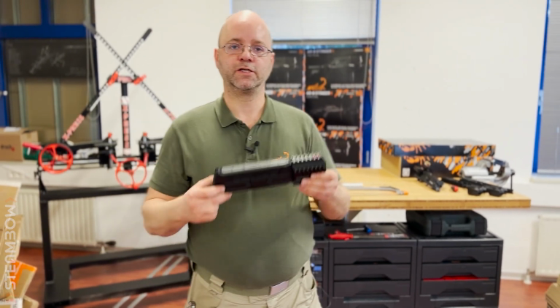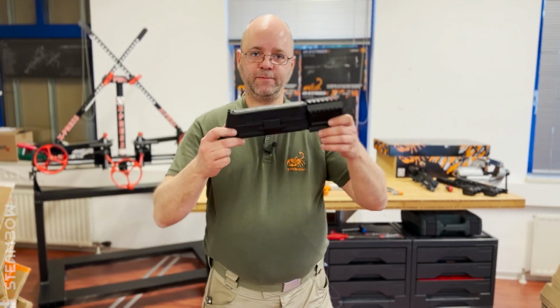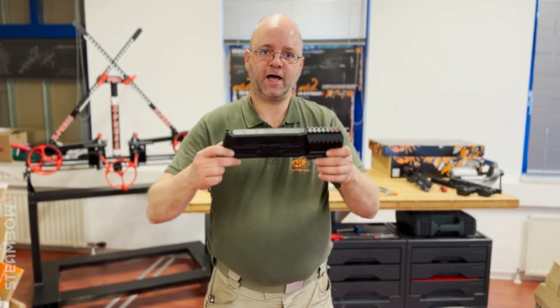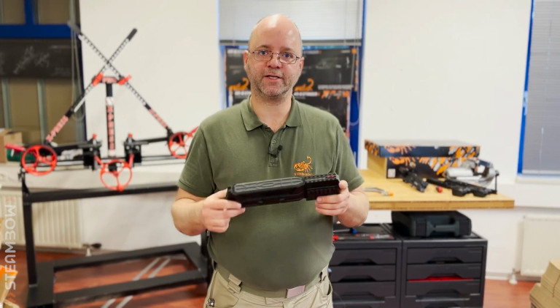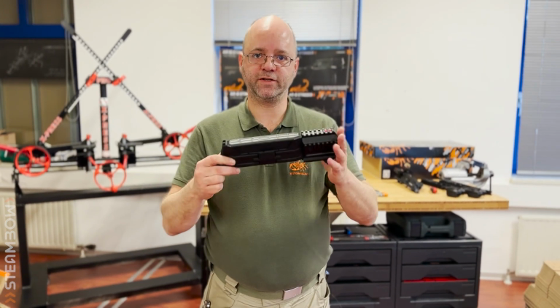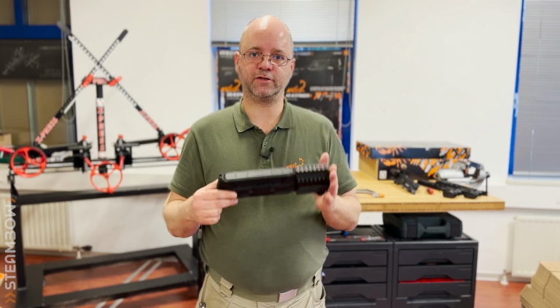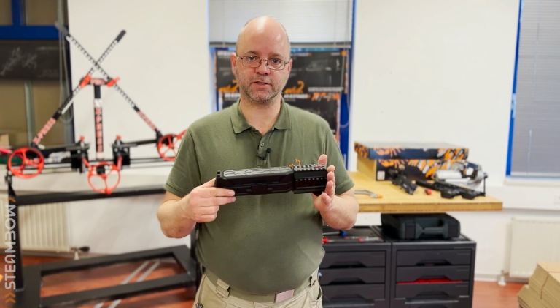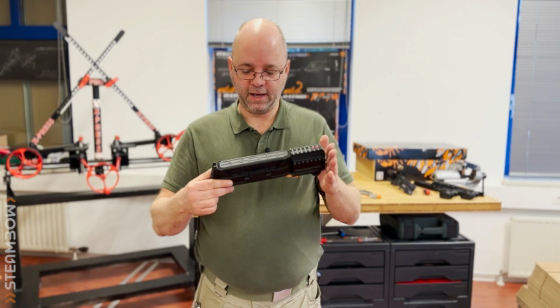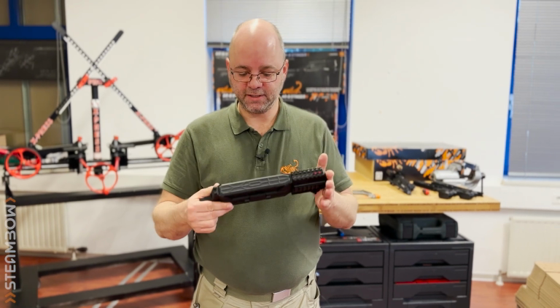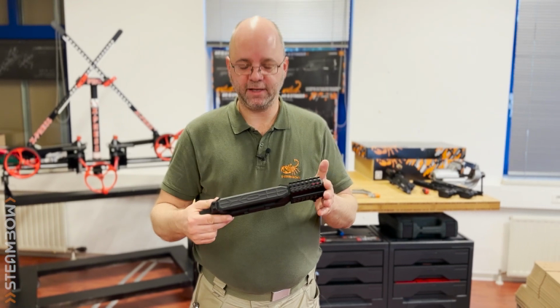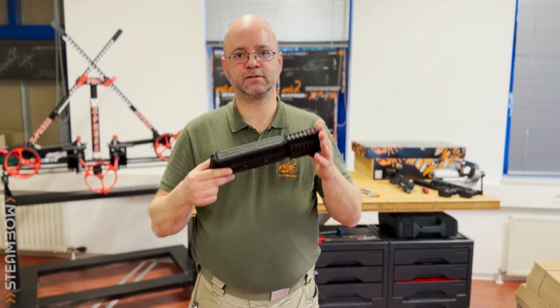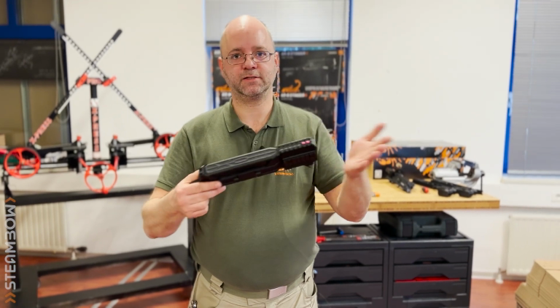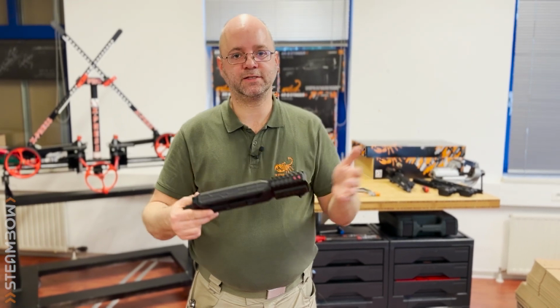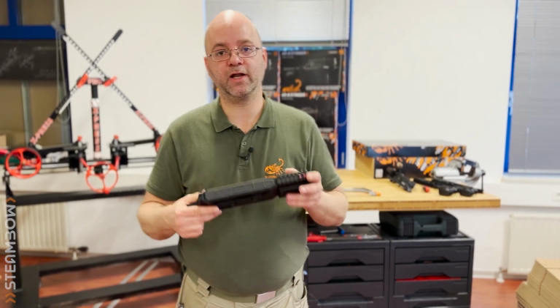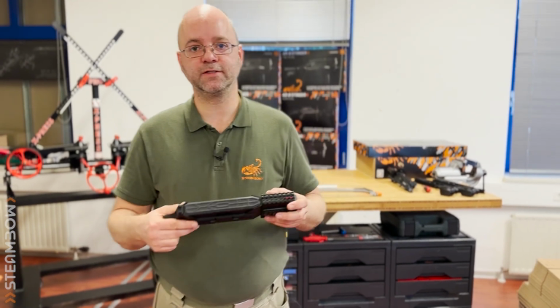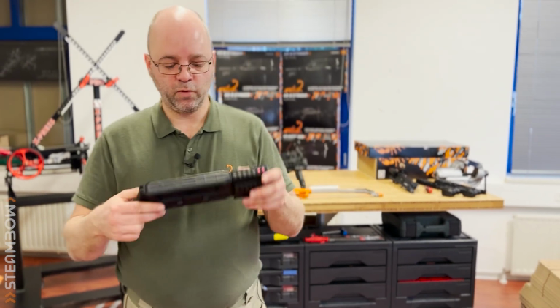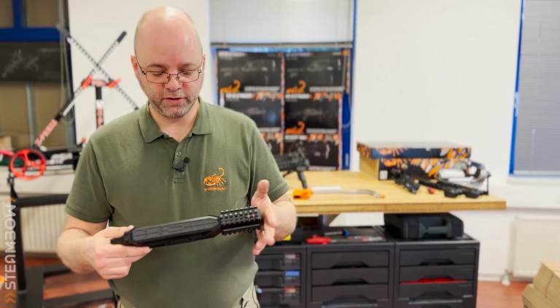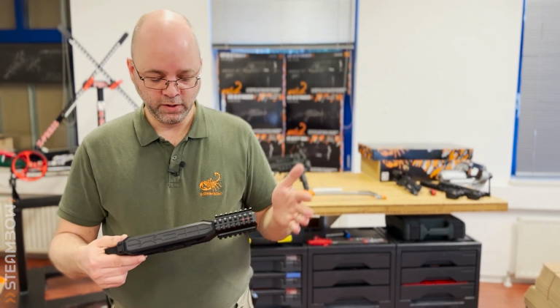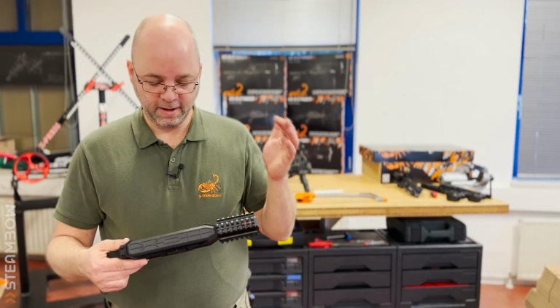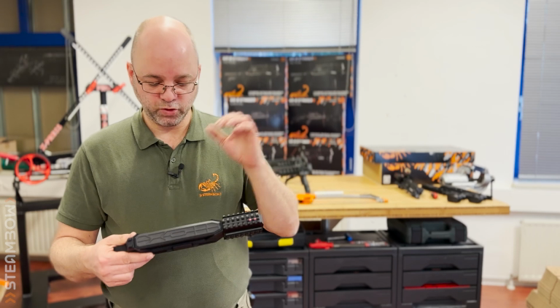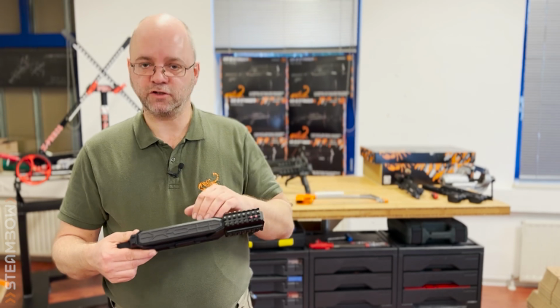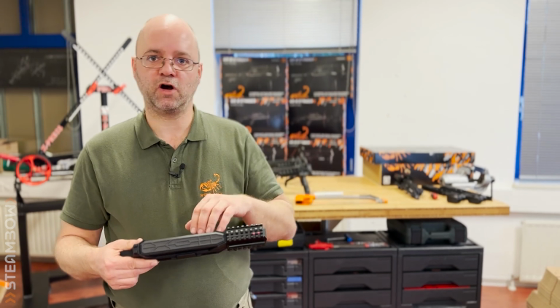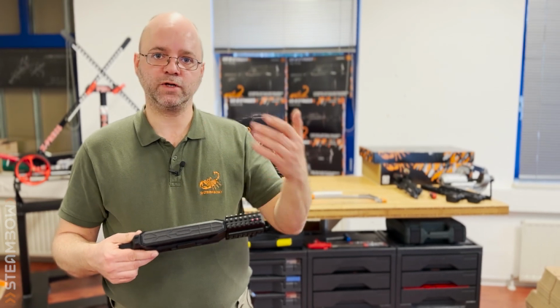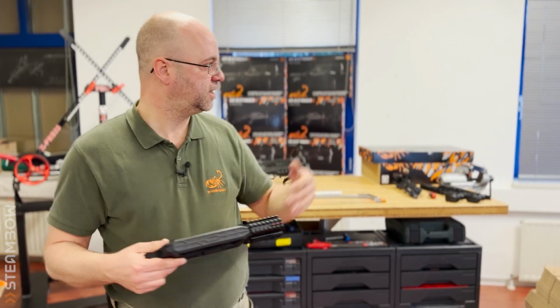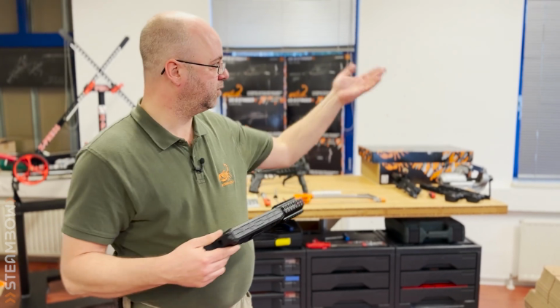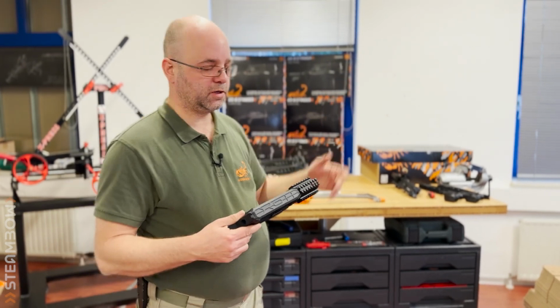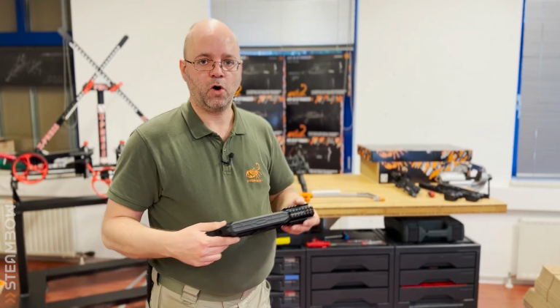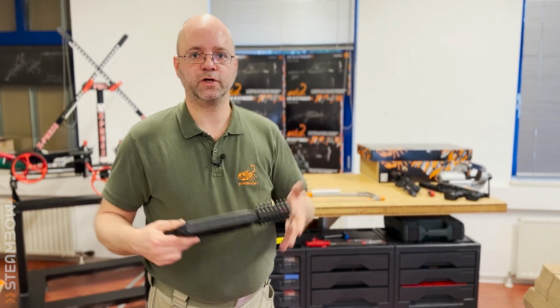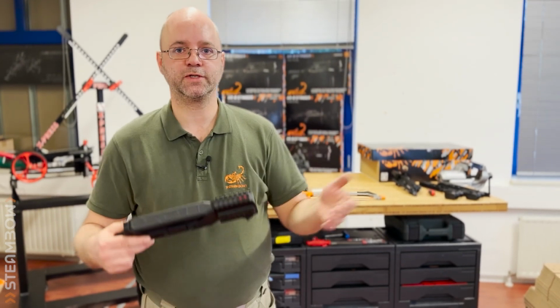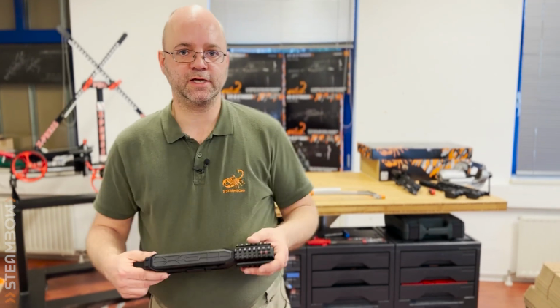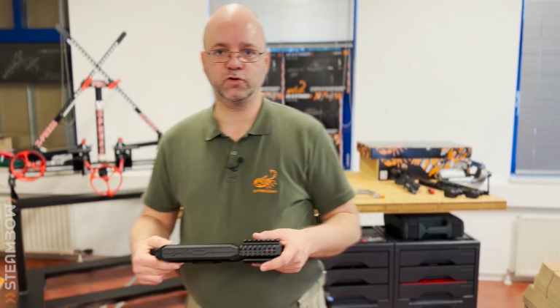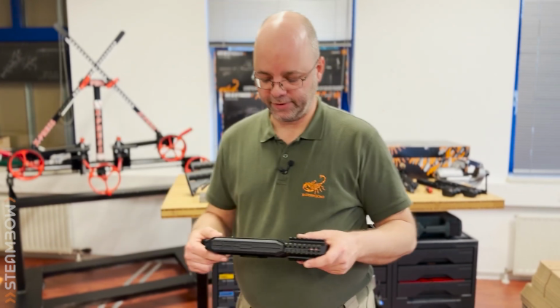So the M10 upper has all the advantages. And basically it's irrelevant whether you put that onto our oldest Stinger 1 model or our newest Stinger 2 variant.